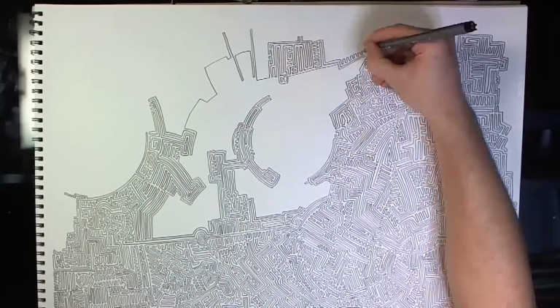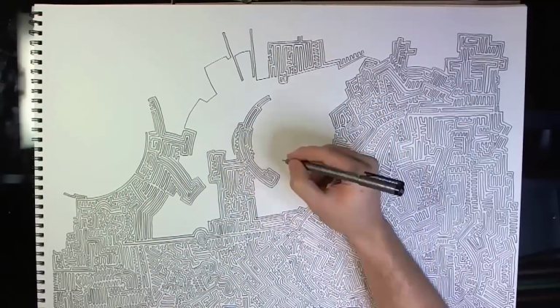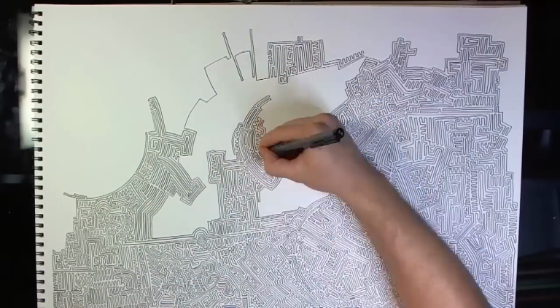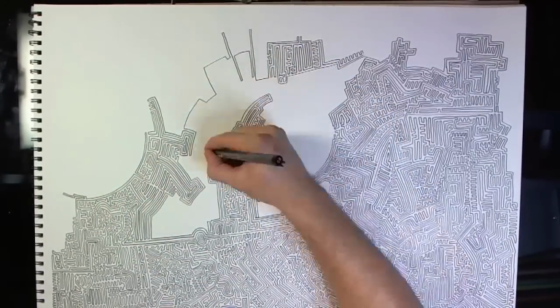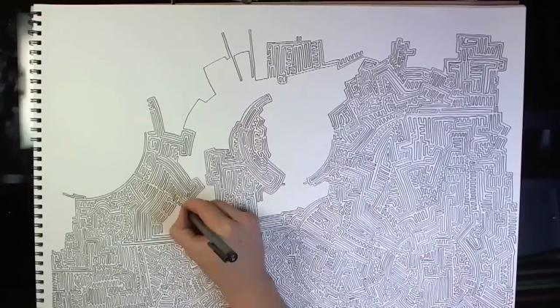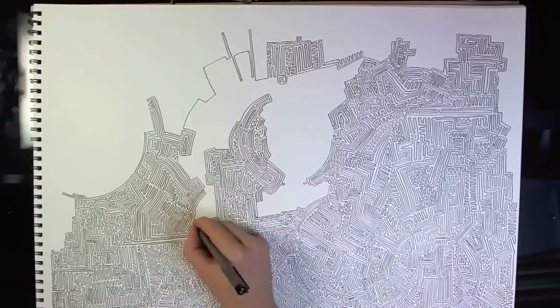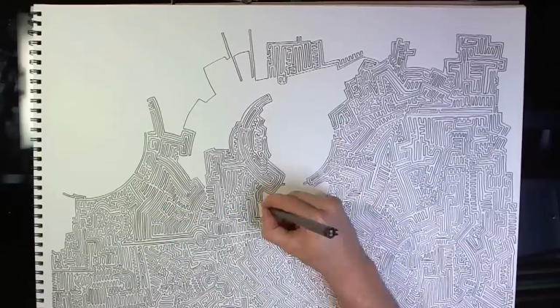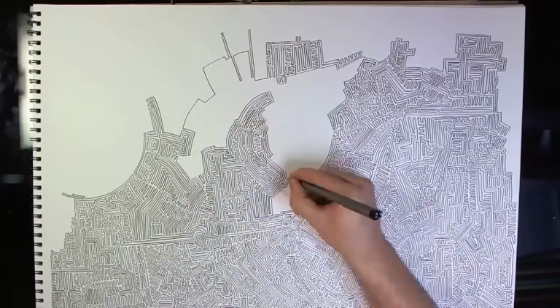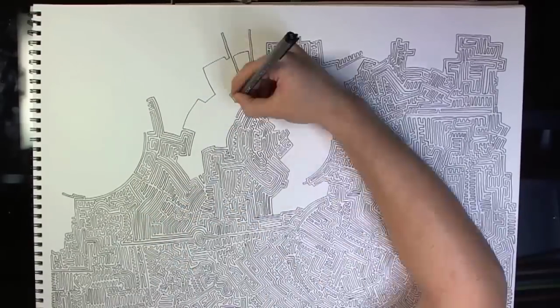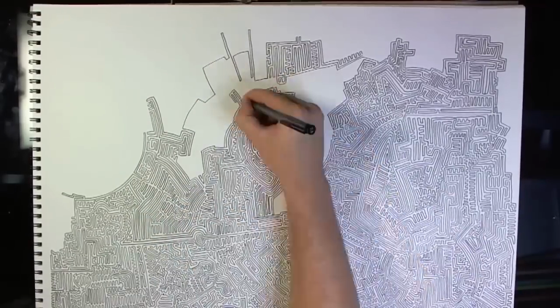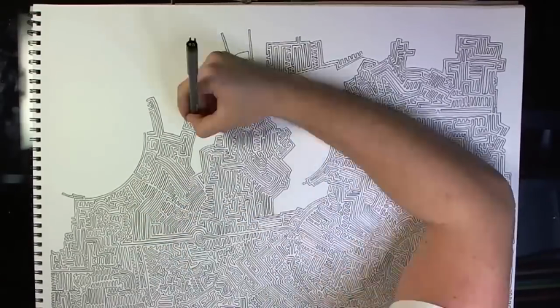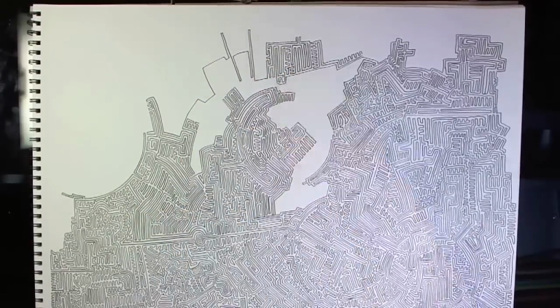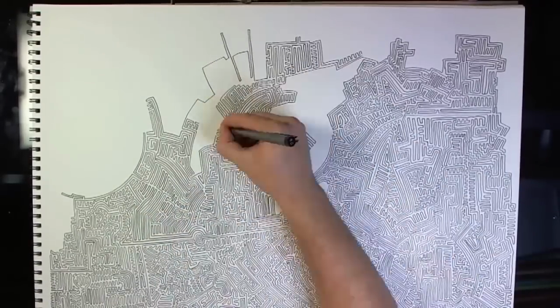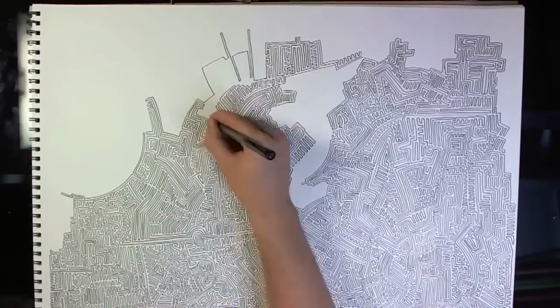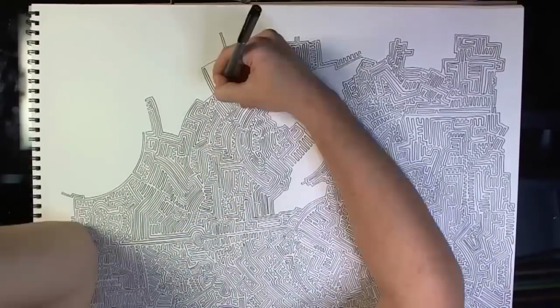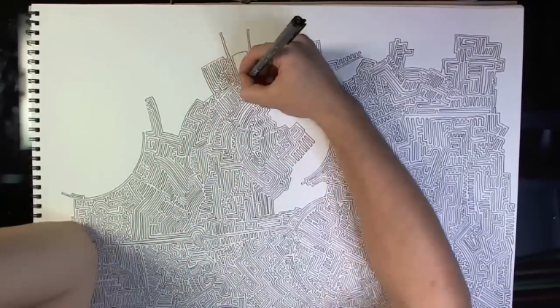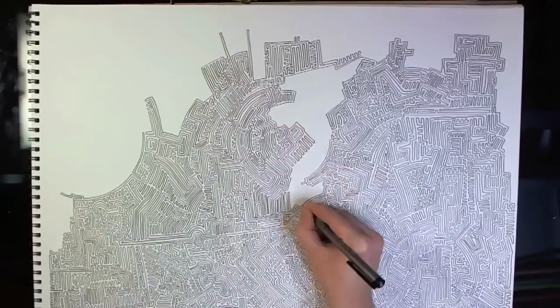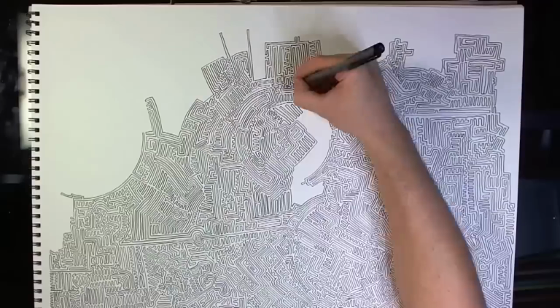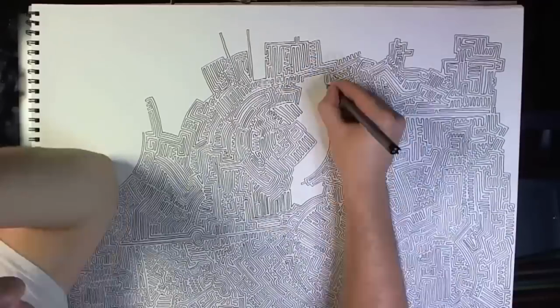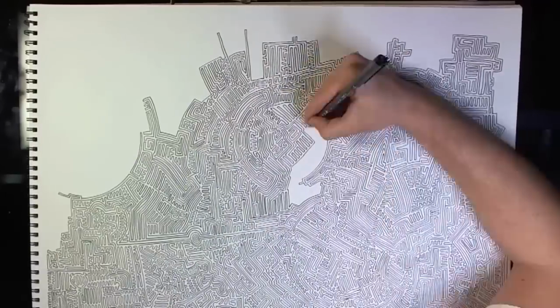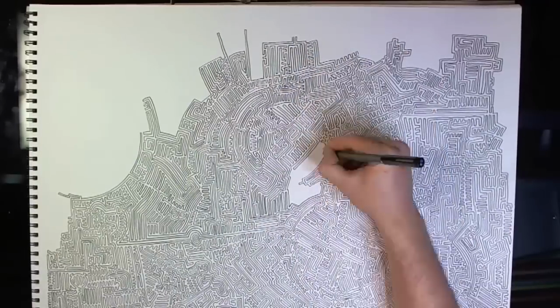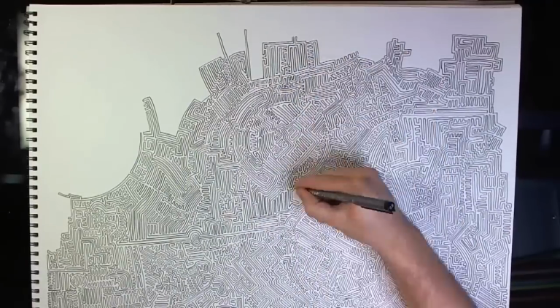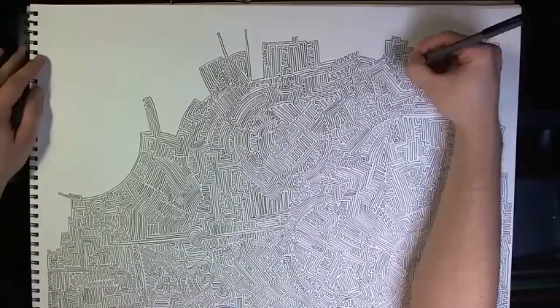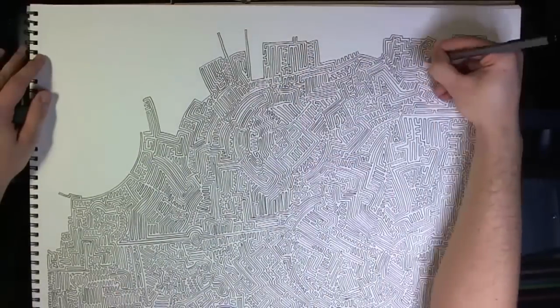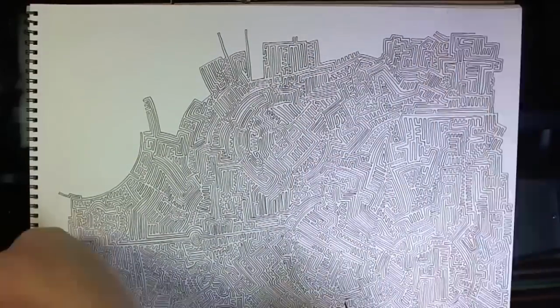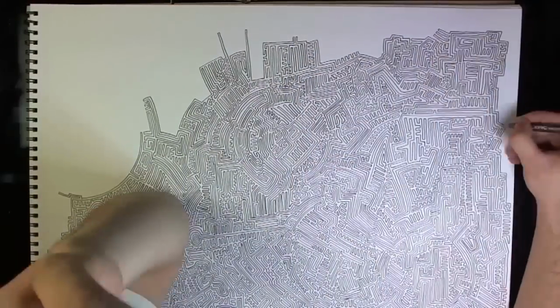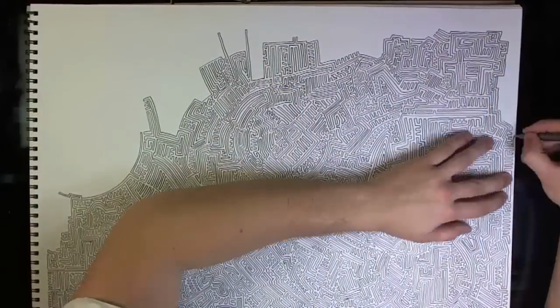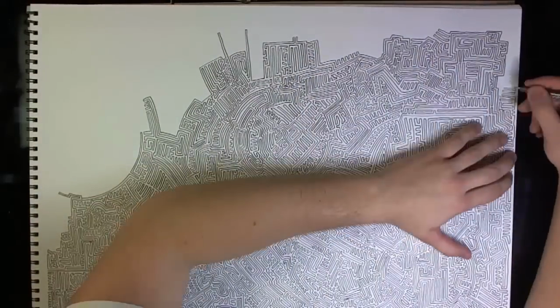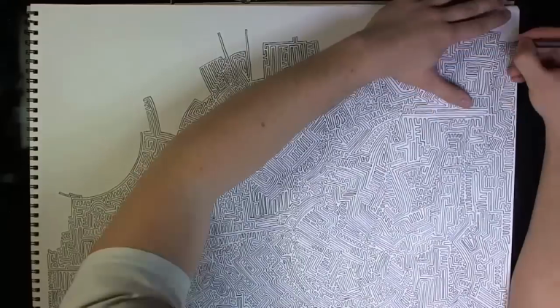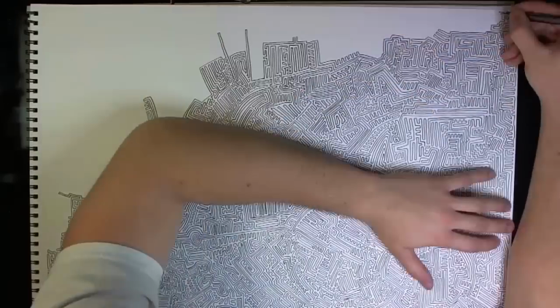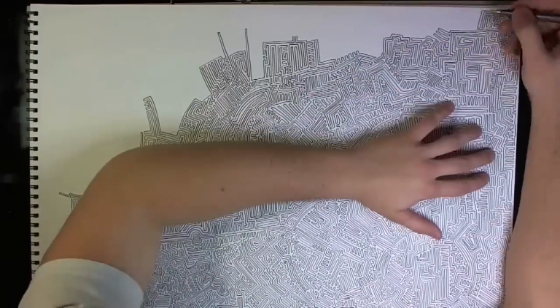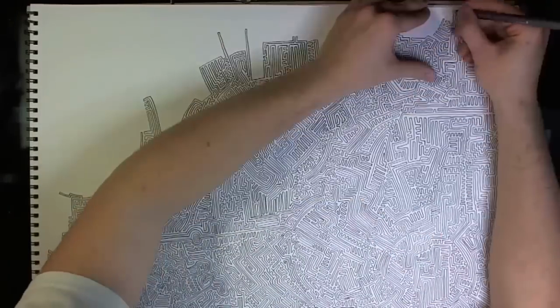You've got to weigh the options for yourself, though, because the alternative is to just start off drawing the walls right away, and then you won't have to essentially draw the whole thing twice like I'm going to. I like the way I do it, but I don't think it's the only valid option.